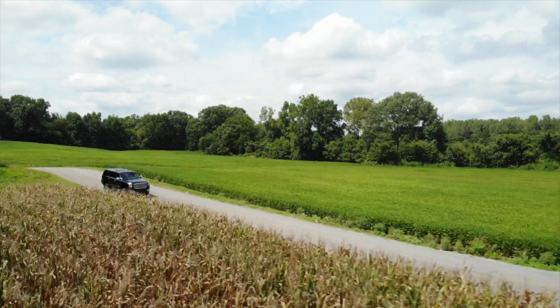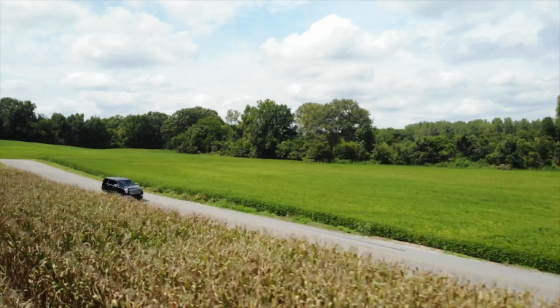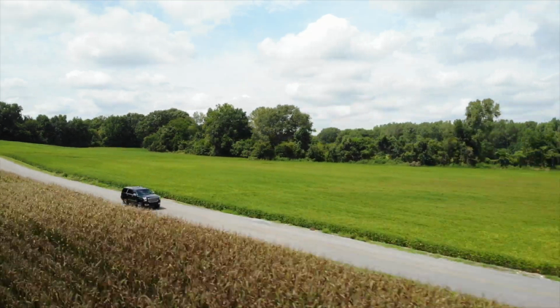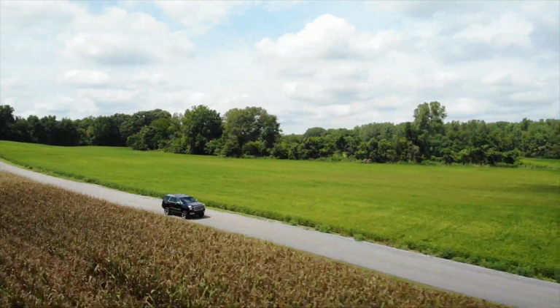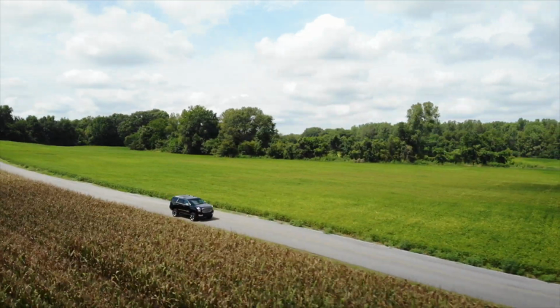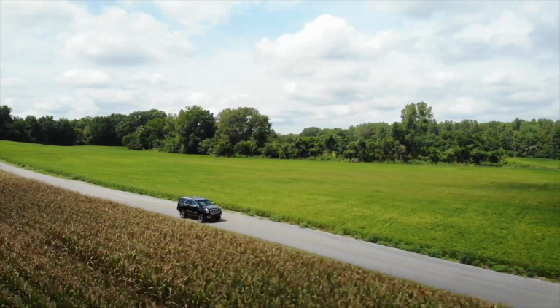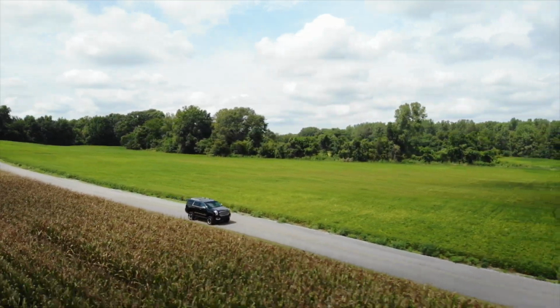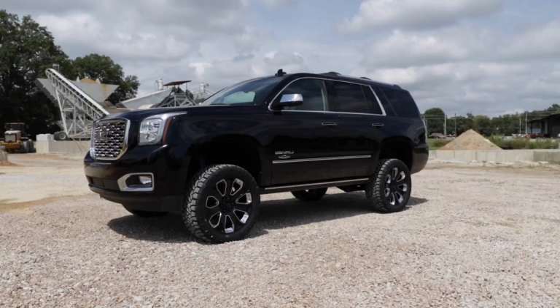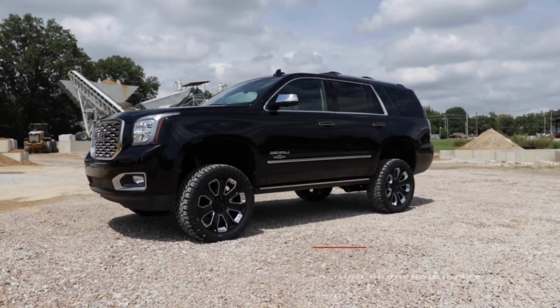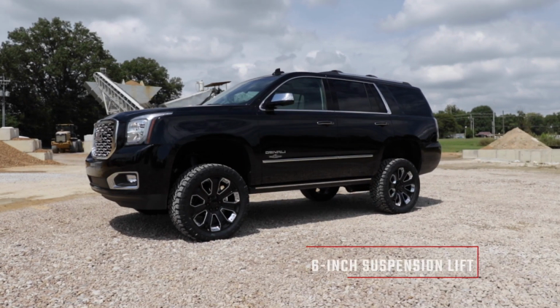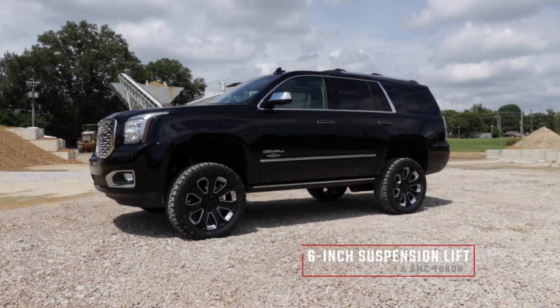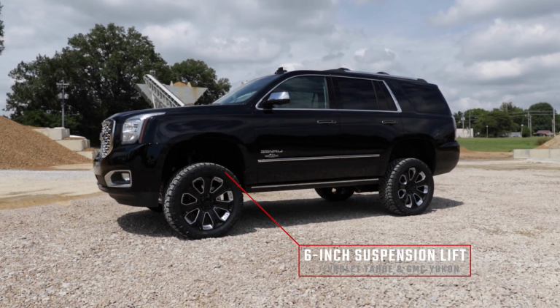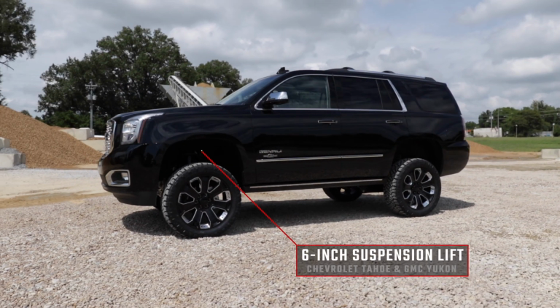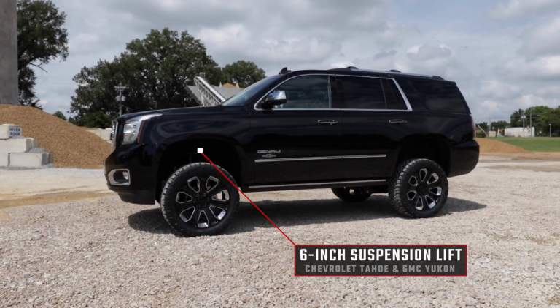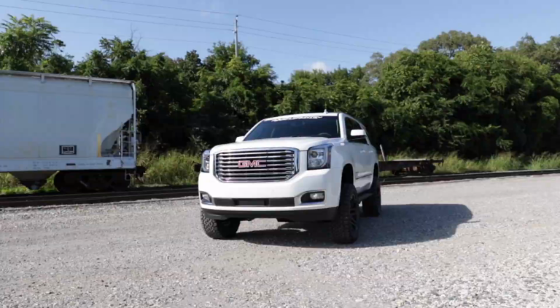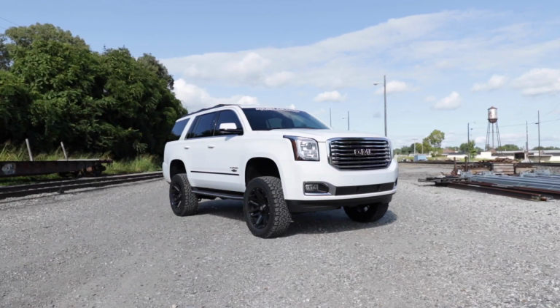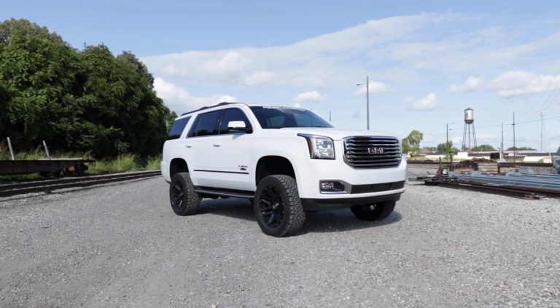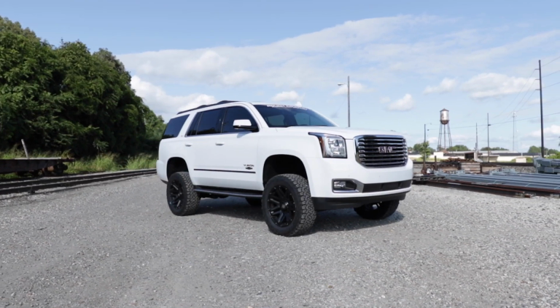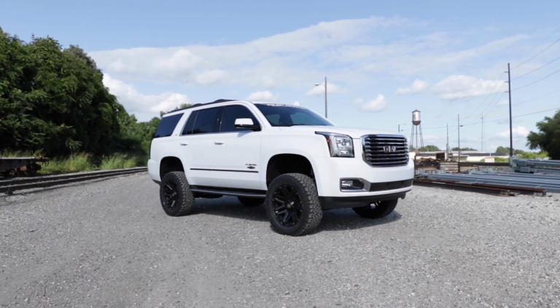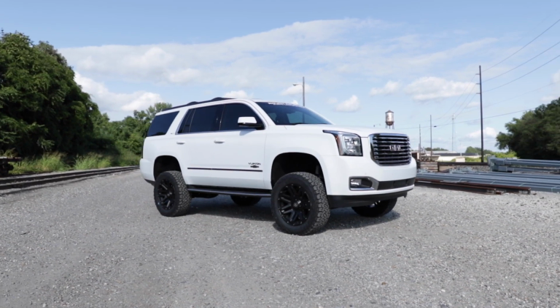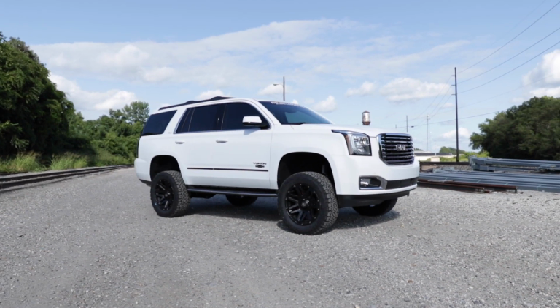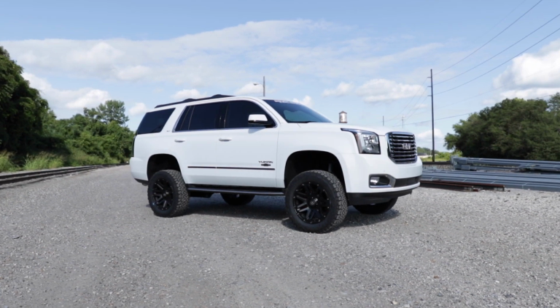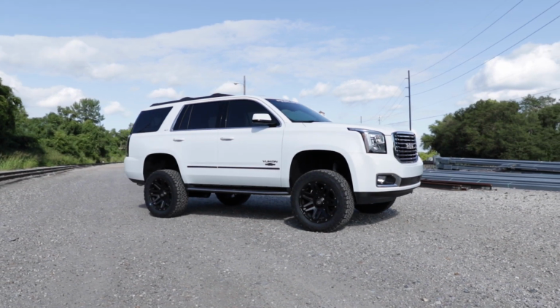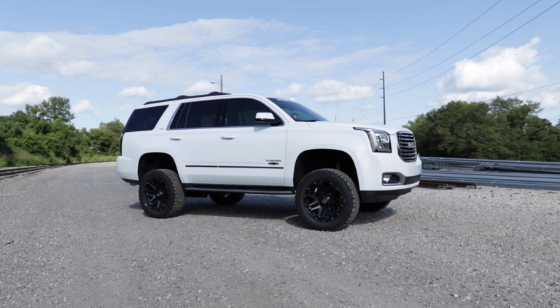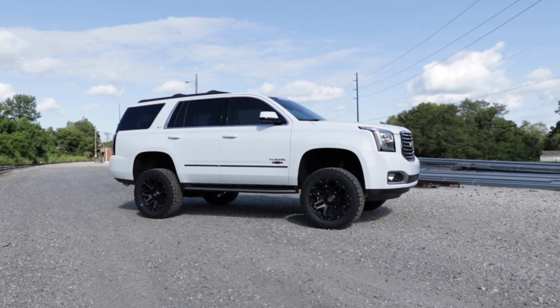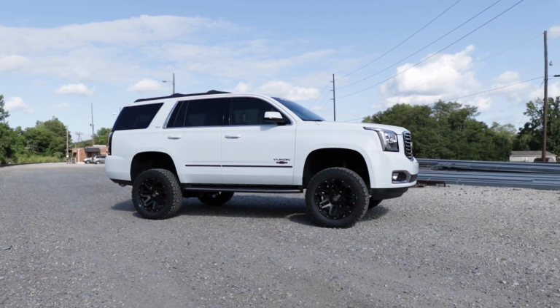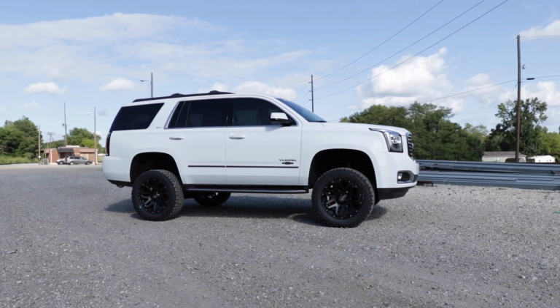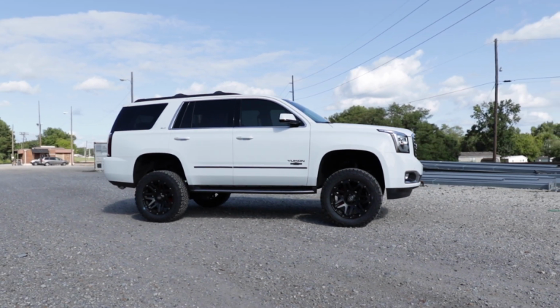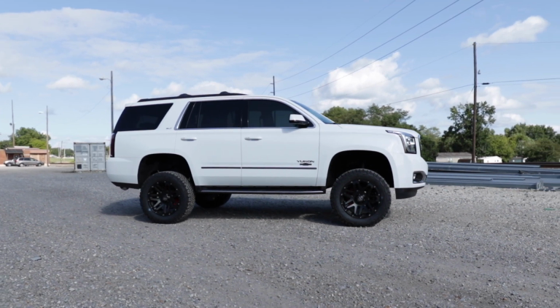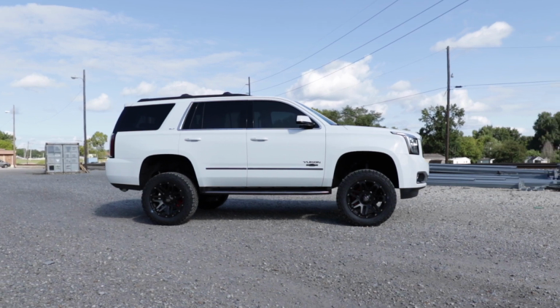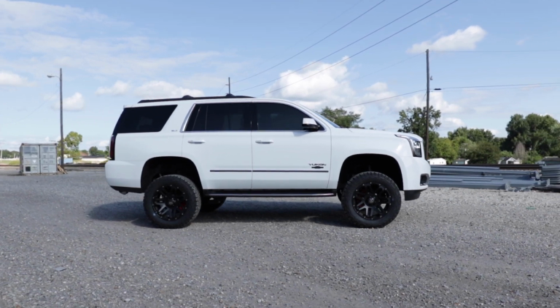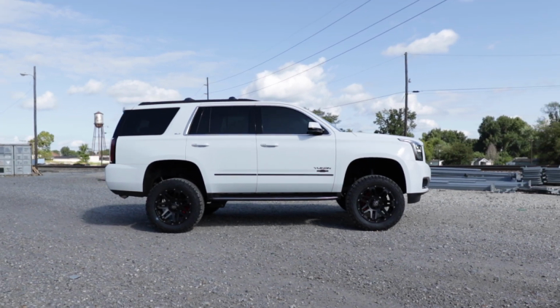Get the look you really want with Rough Country 6-inch suspension kits for the Chevrolet Tahoe and GMC Yukon. These all-inclusive kits are offered for vehicles with or without magnetic ride control.